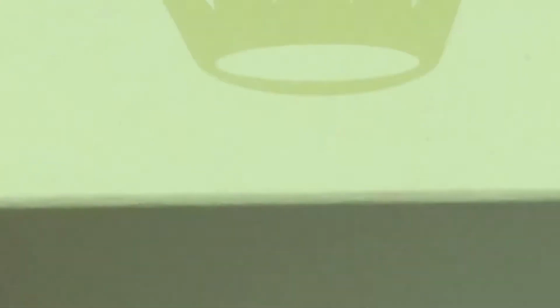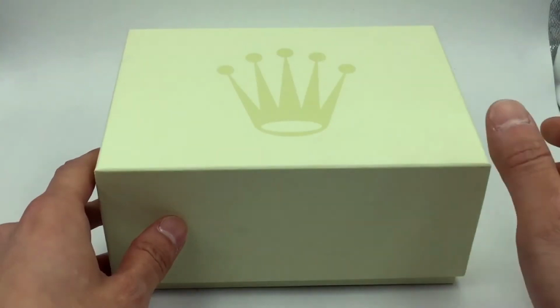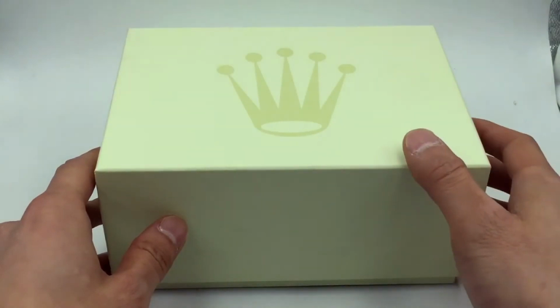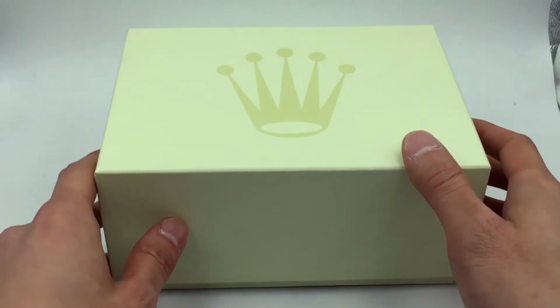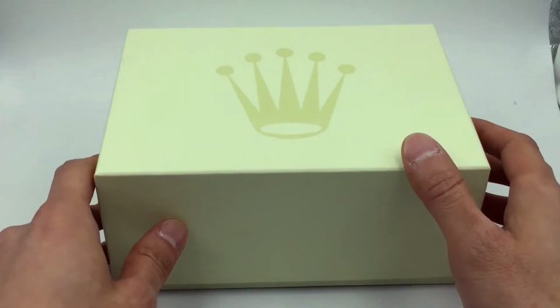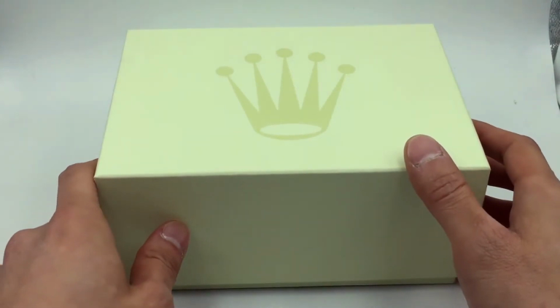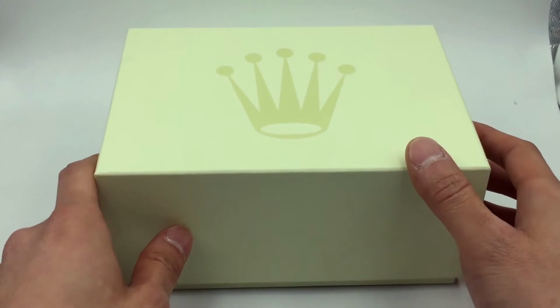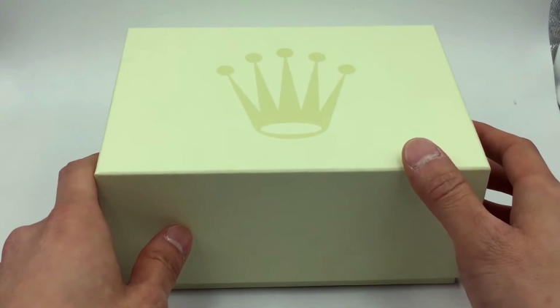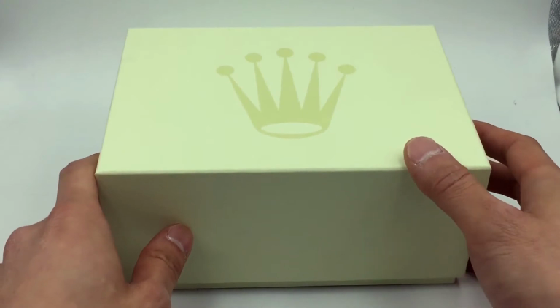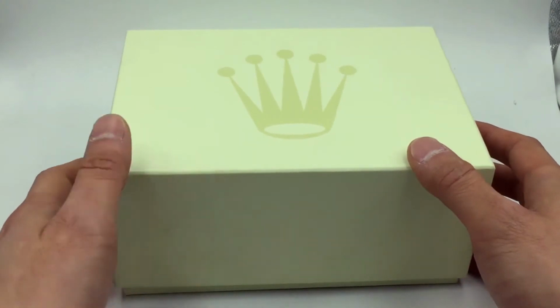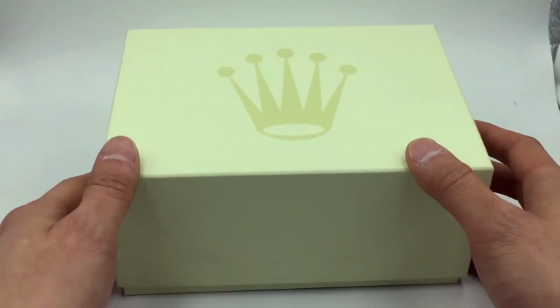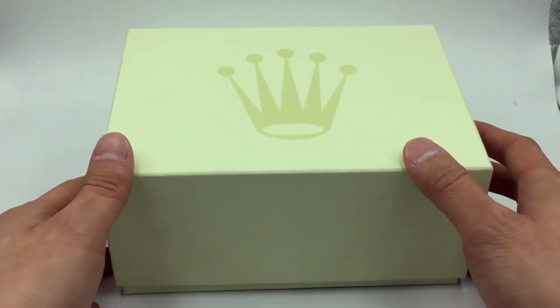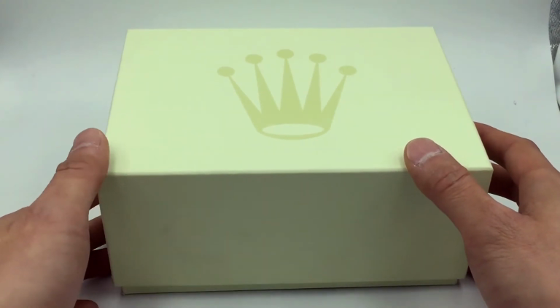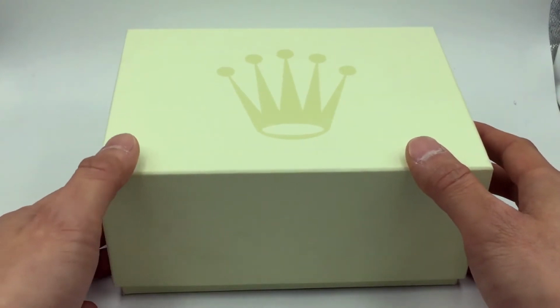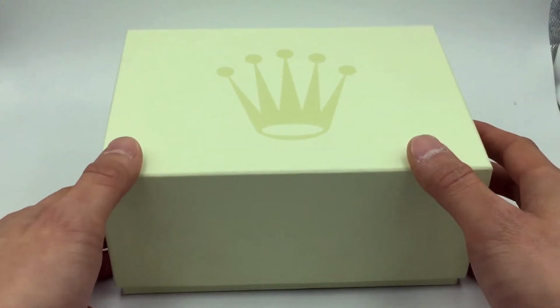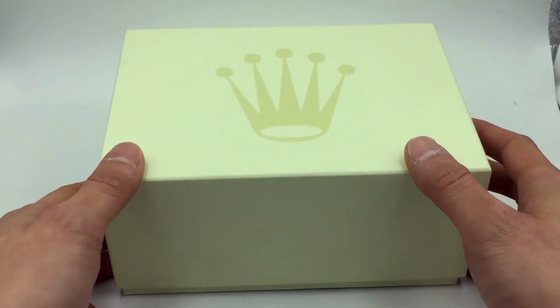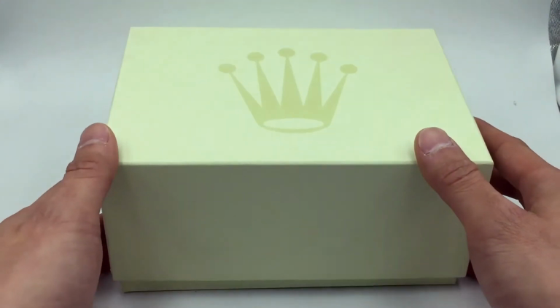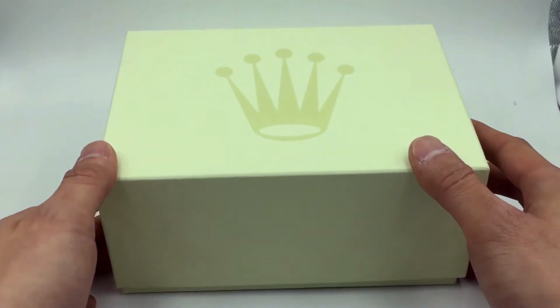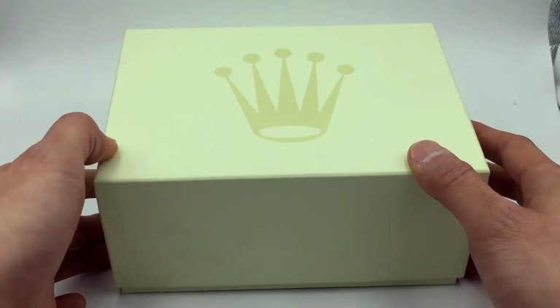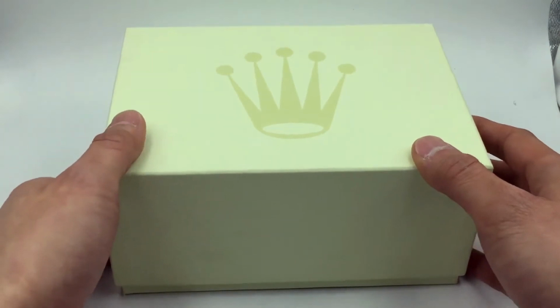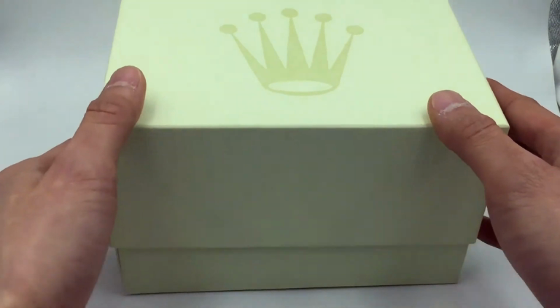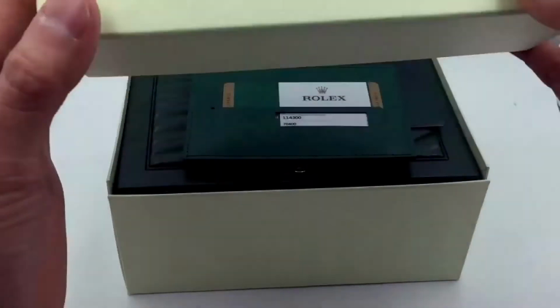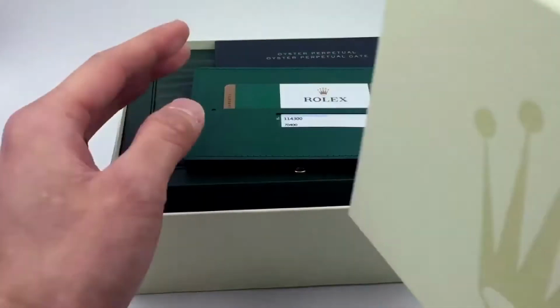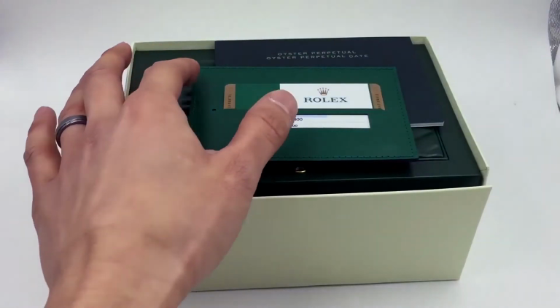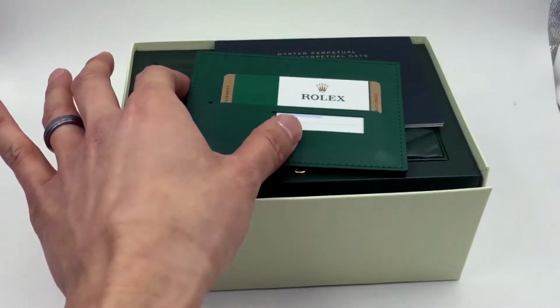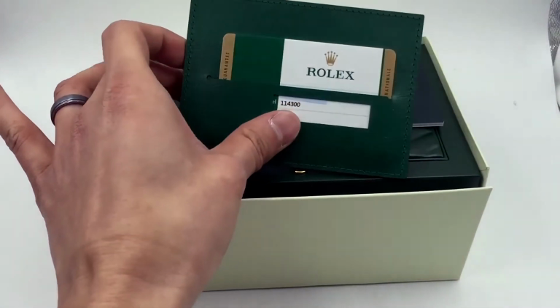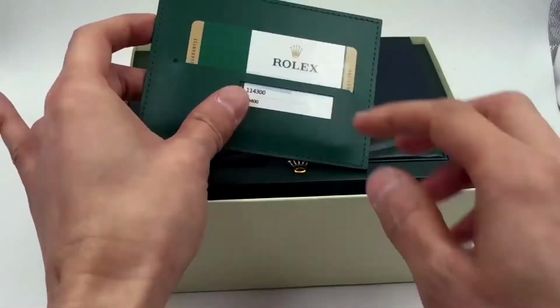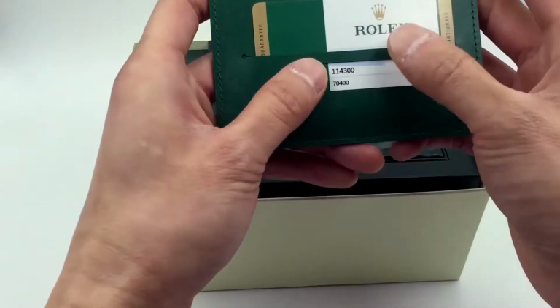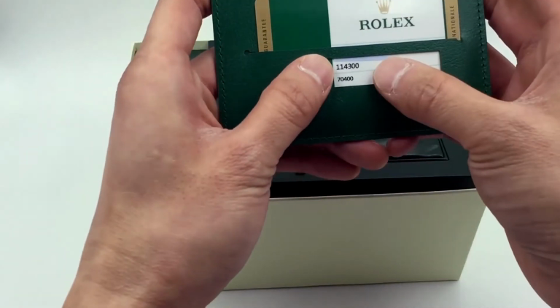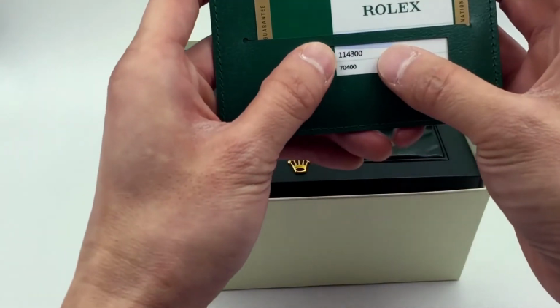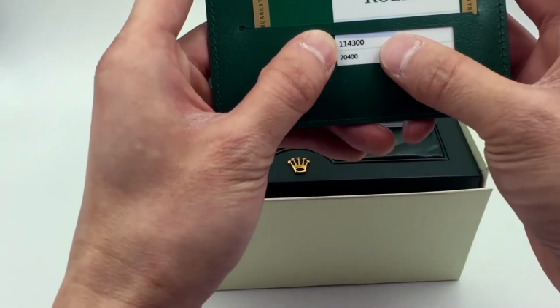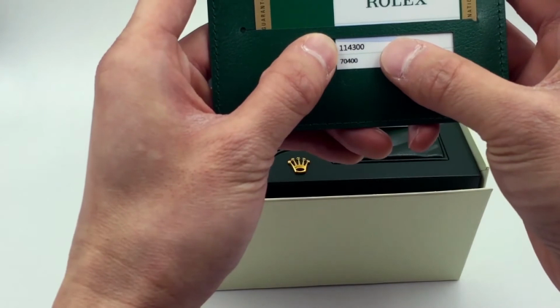Welcome to all Swiss watch lovers. This is Chris over at JazTime.com. Today we're going to be doing an unboxing of the Rolex 39 millimeter Oyster Perpetual, model number 114300.